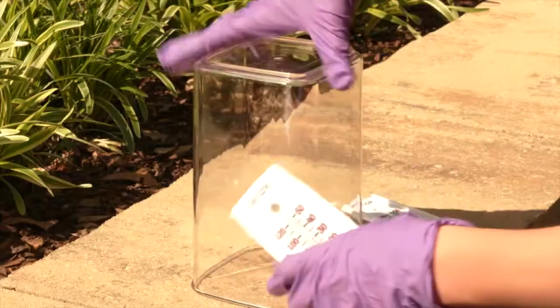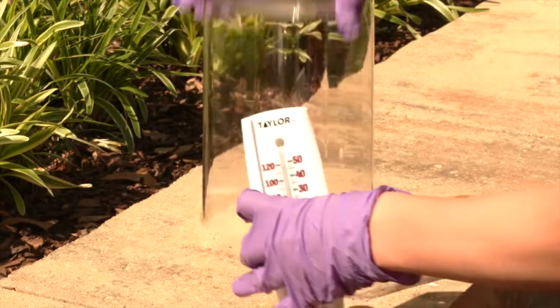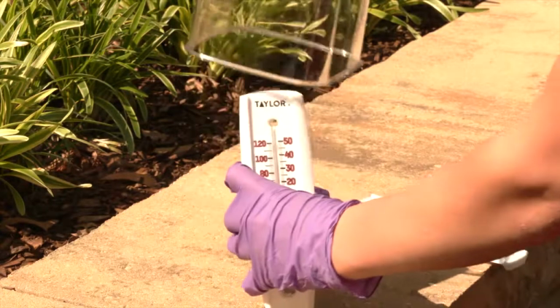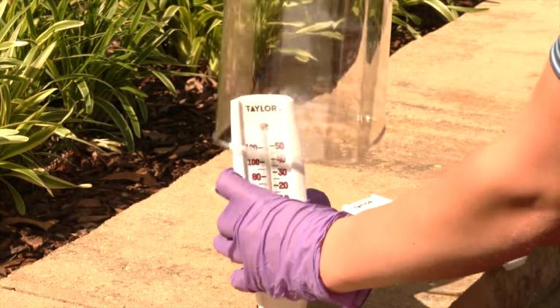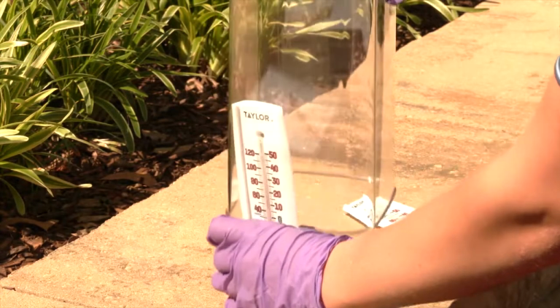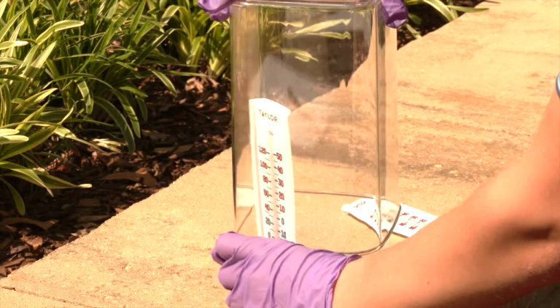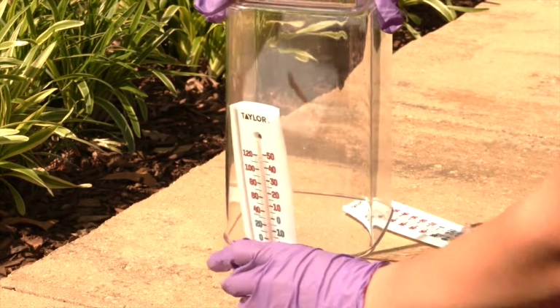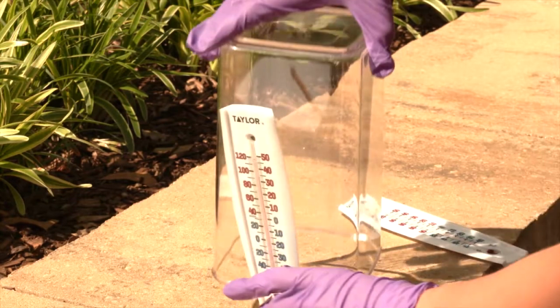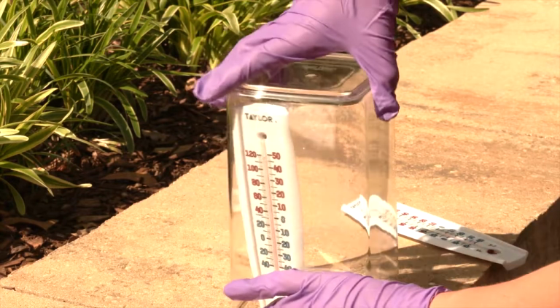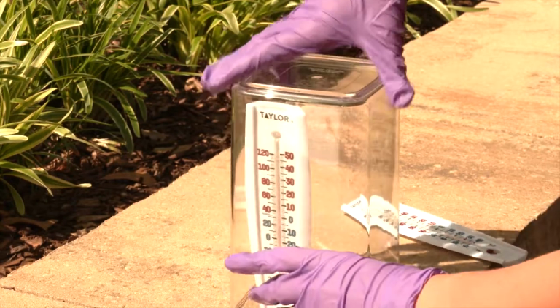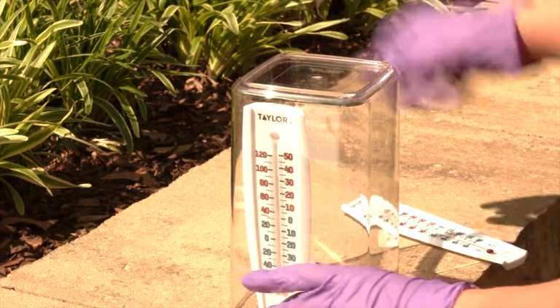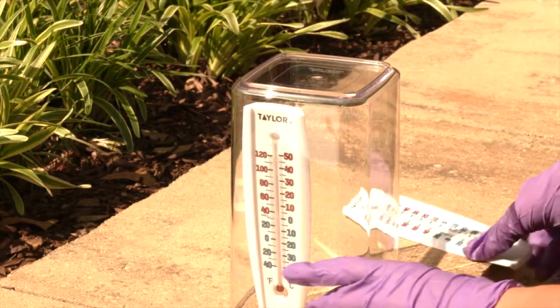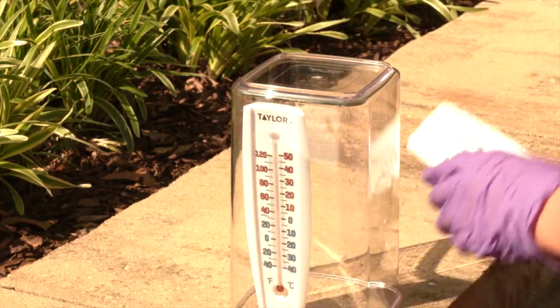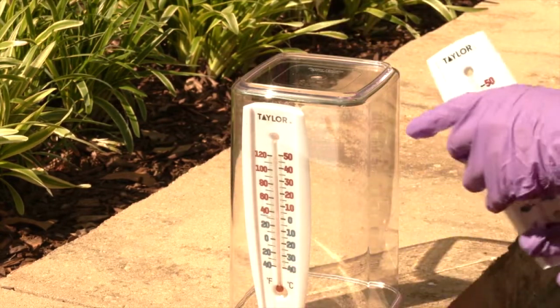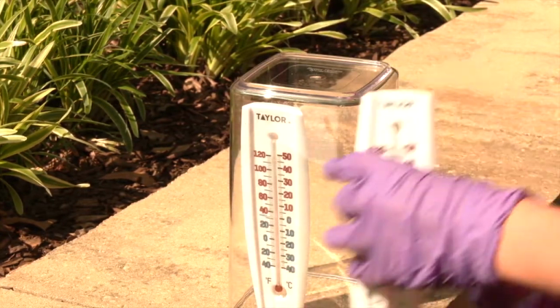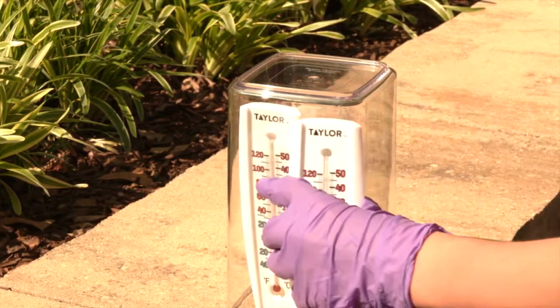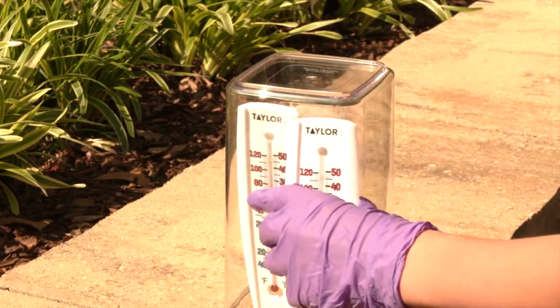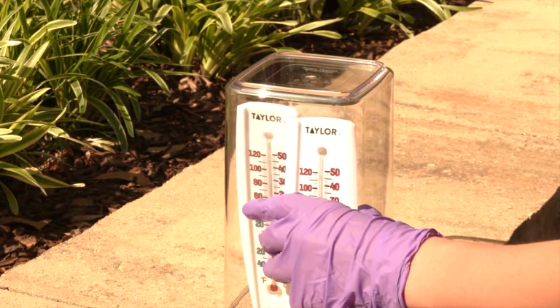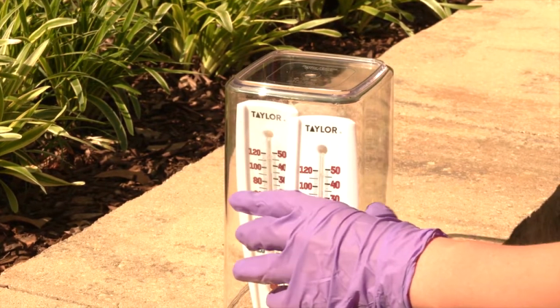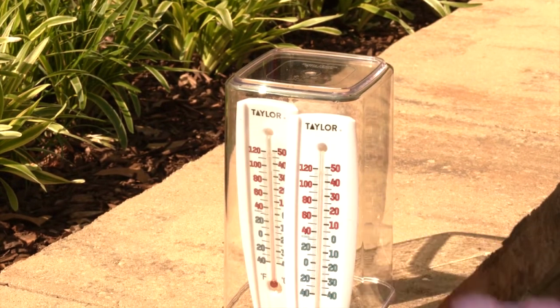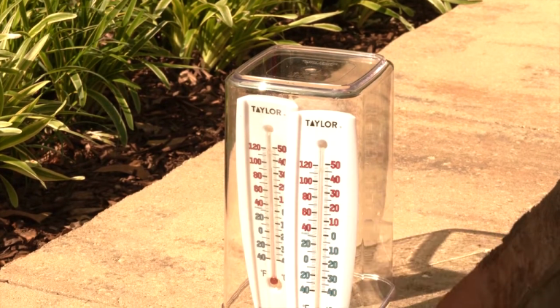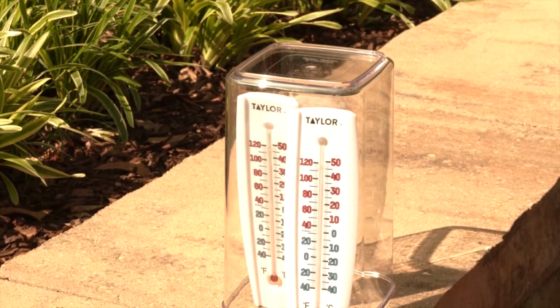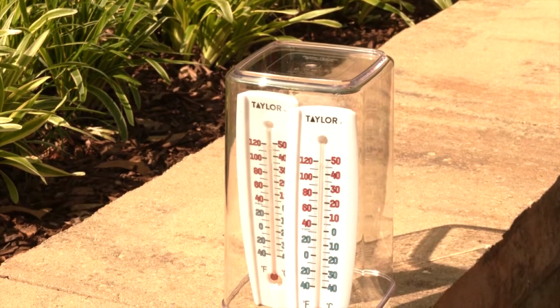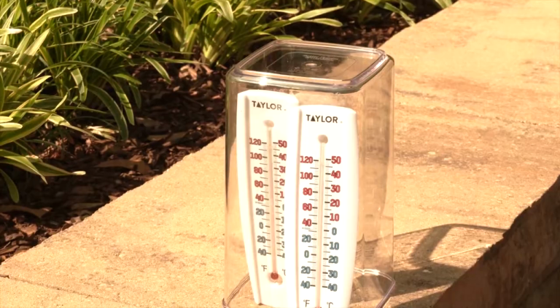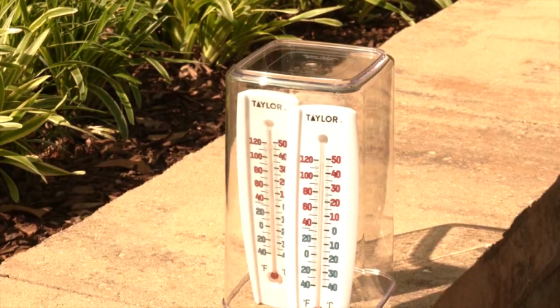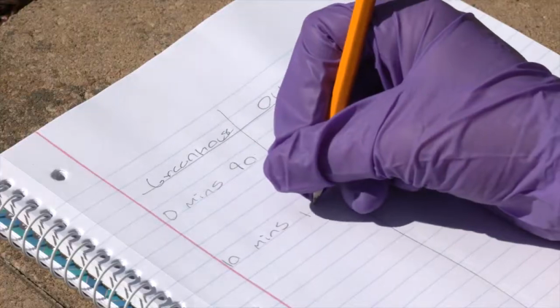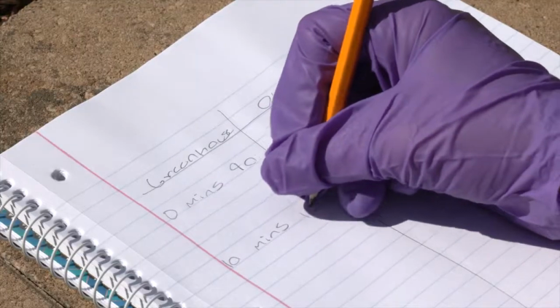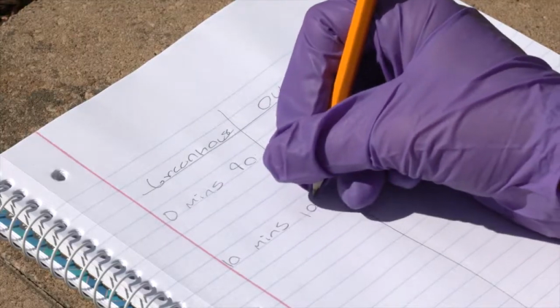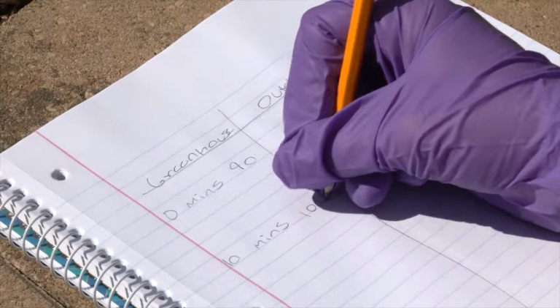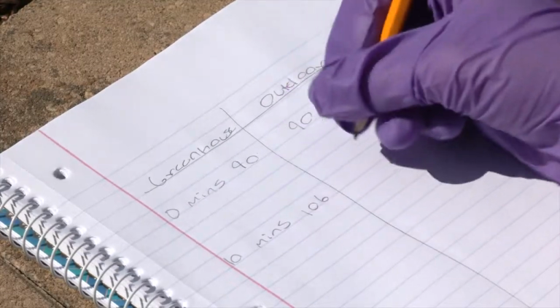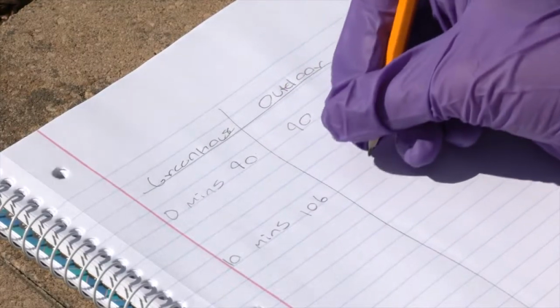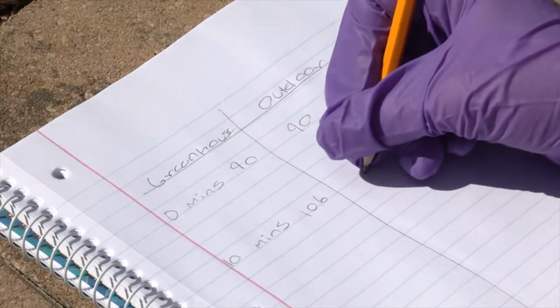Now put one of your thermometers in the jar and seal it, making sure it is in direct sunlight and not shadowed by the lid. Record your temperatures every ten minutes.